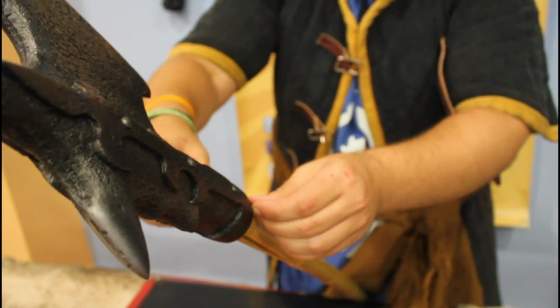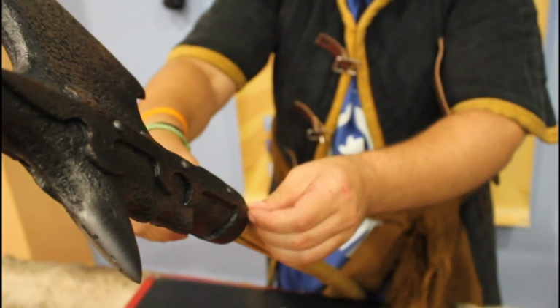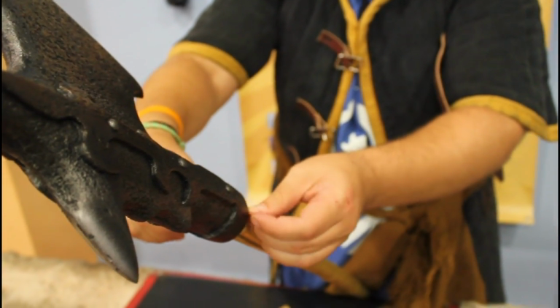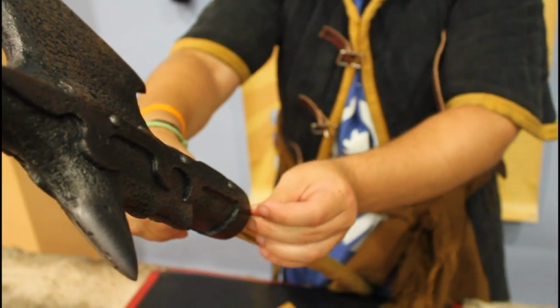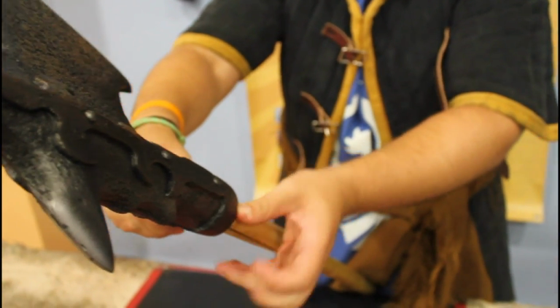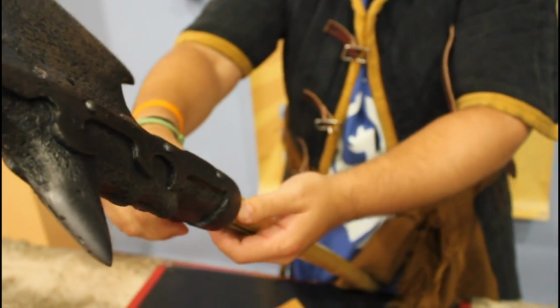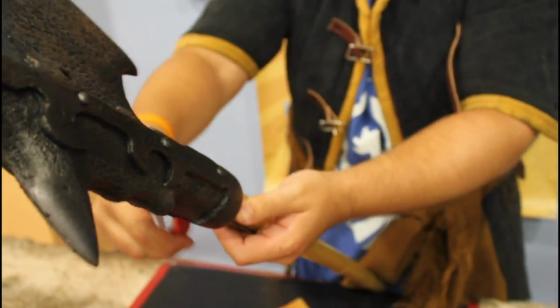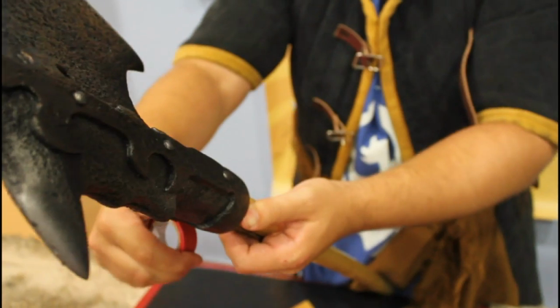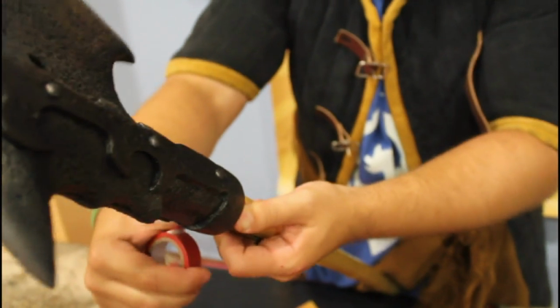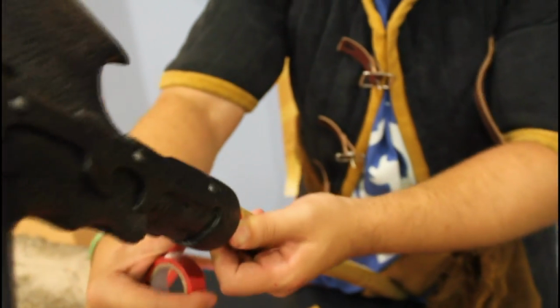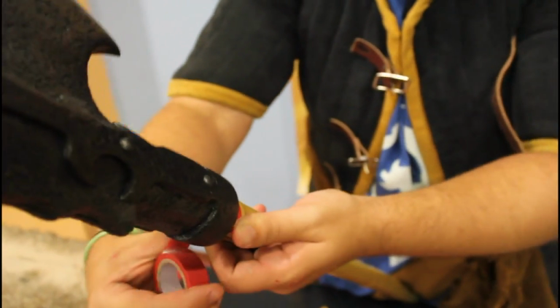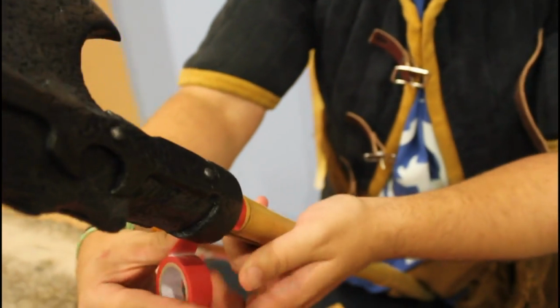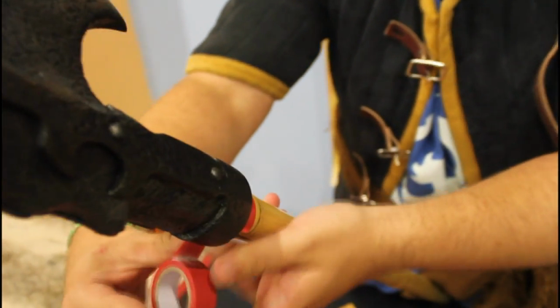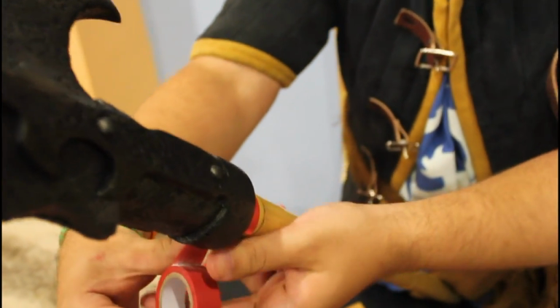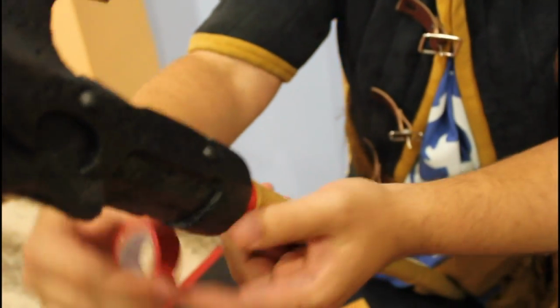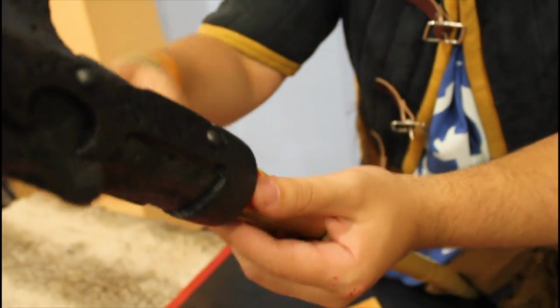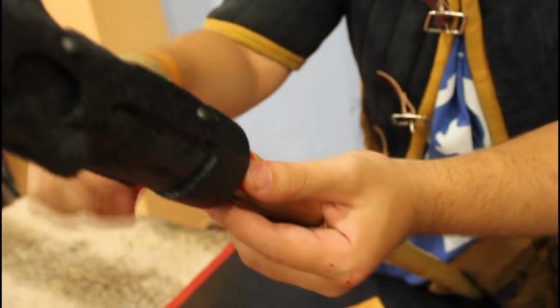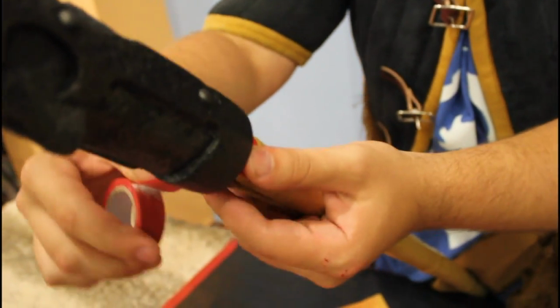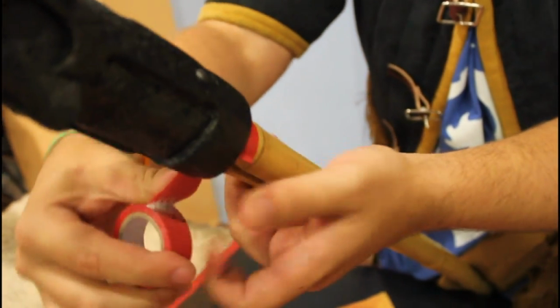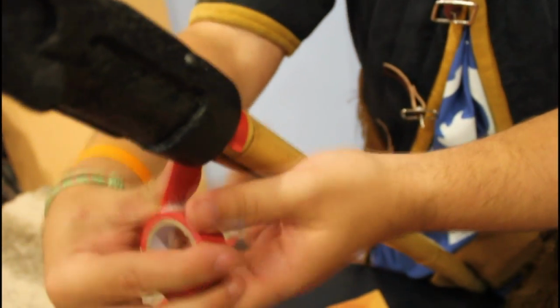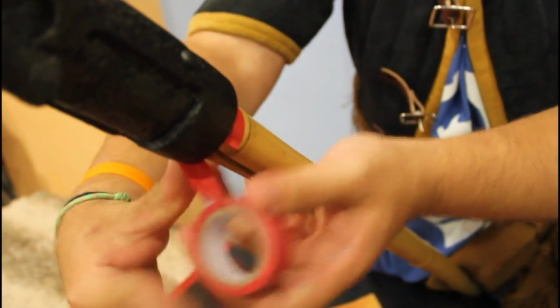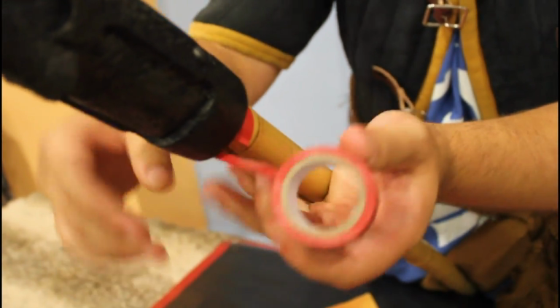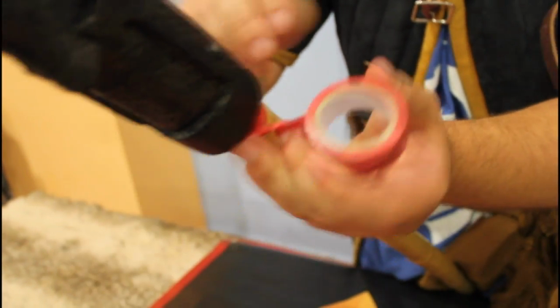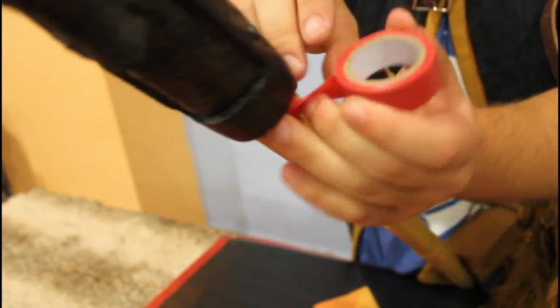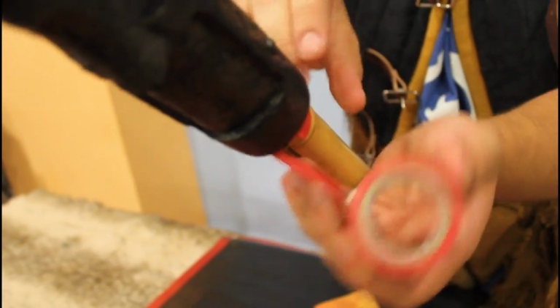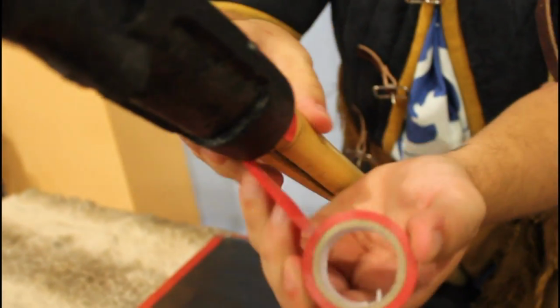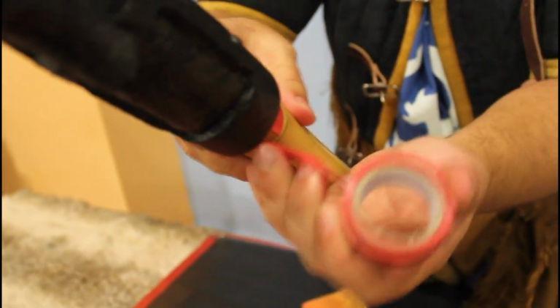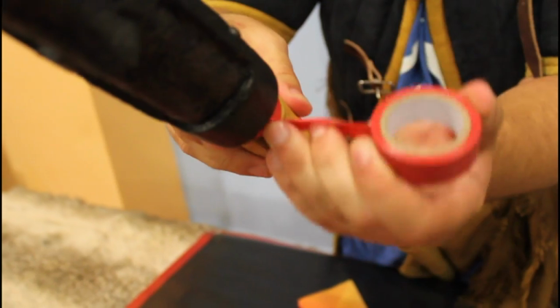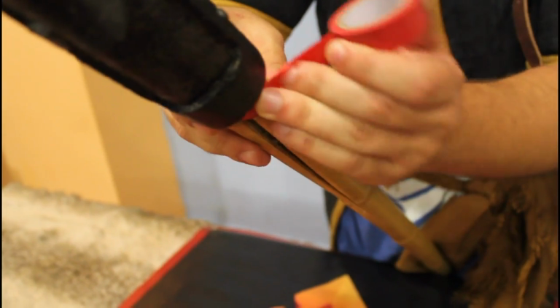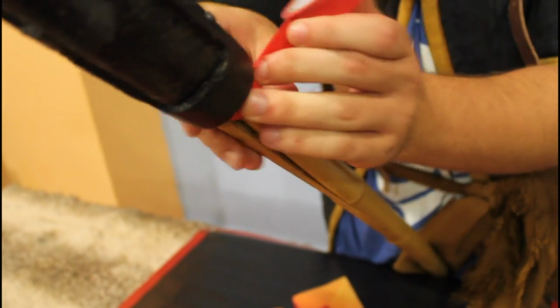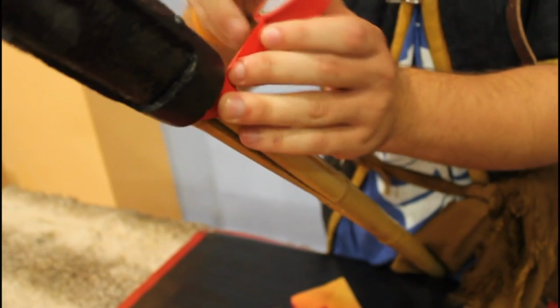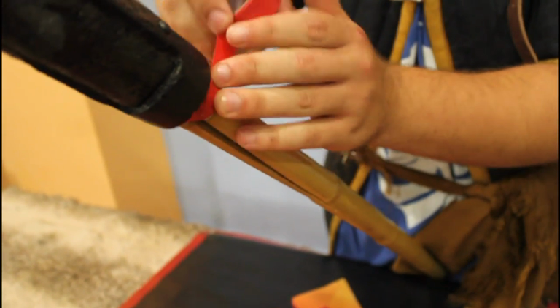Then, we put more tape around the cut, making sure we squeeze the bamboo pole as we apply the tape to keep it tight.